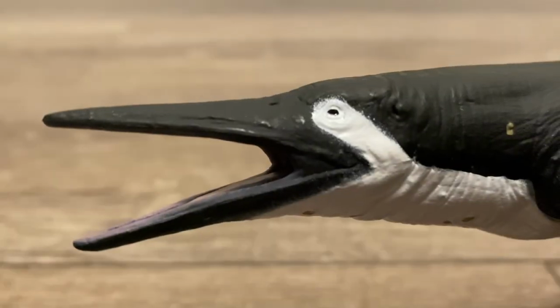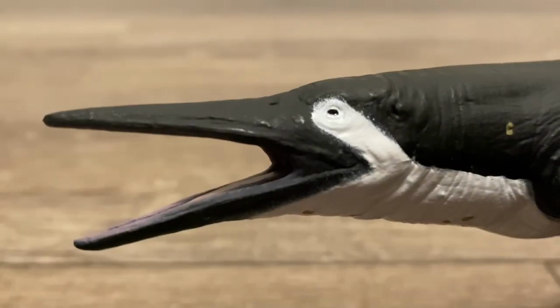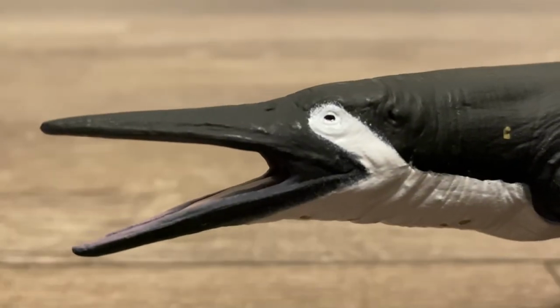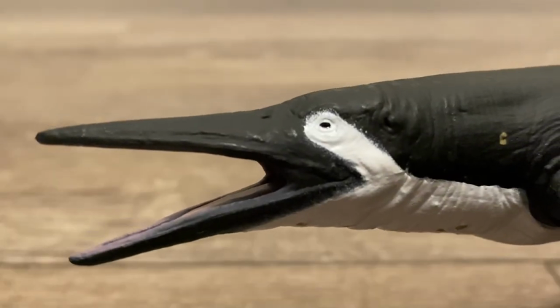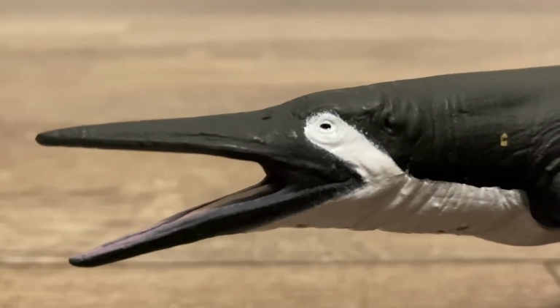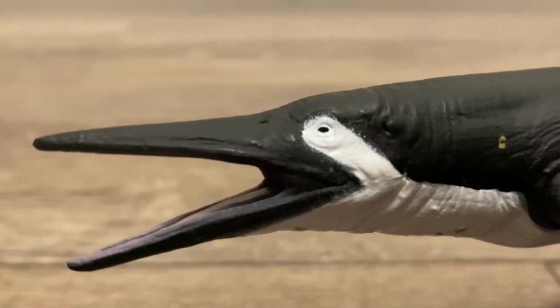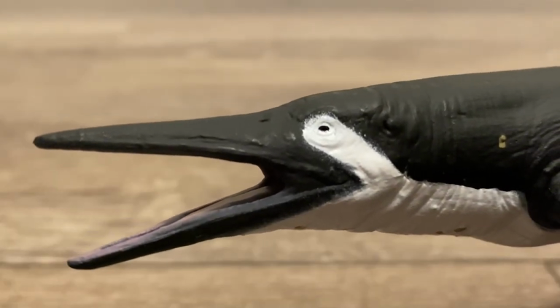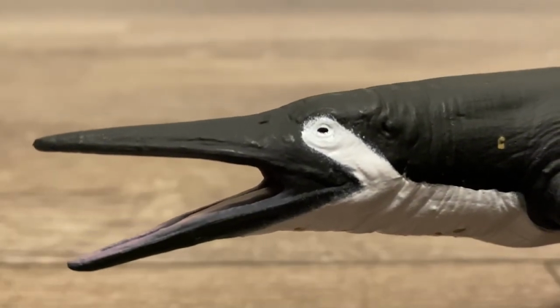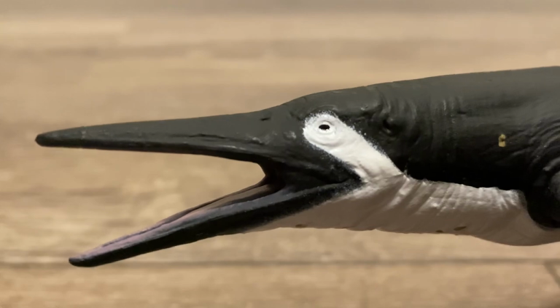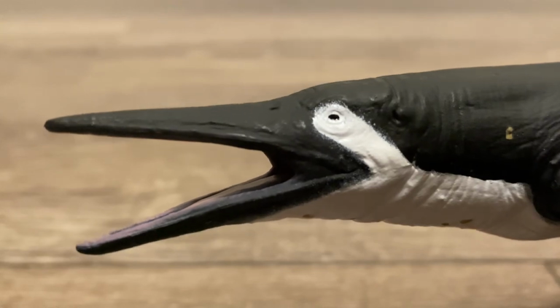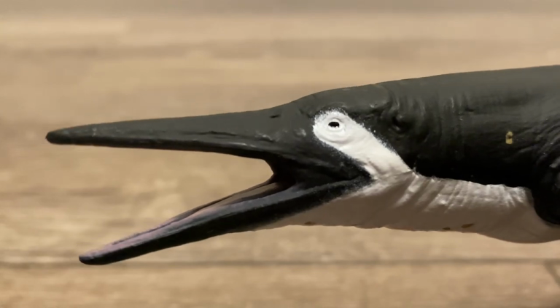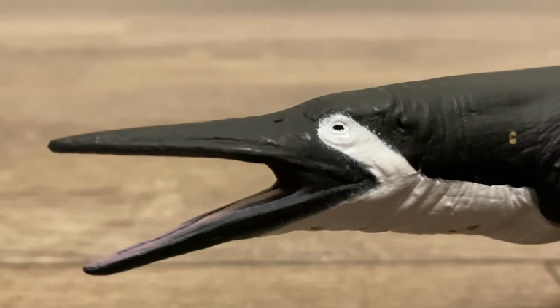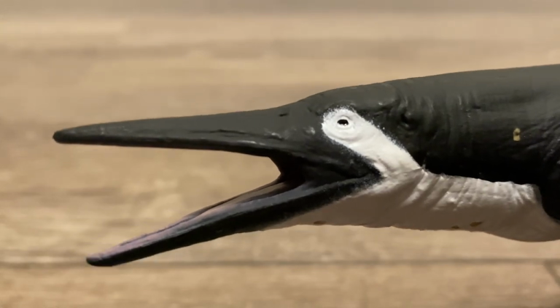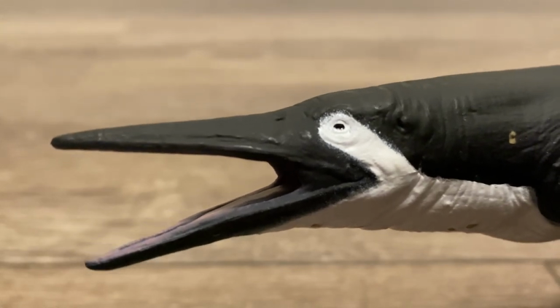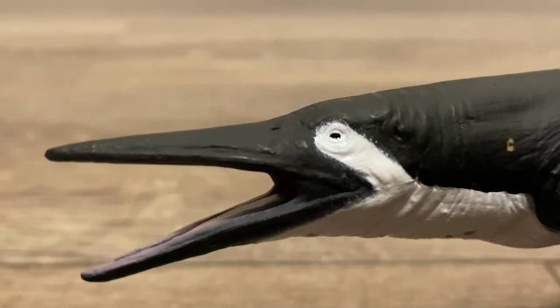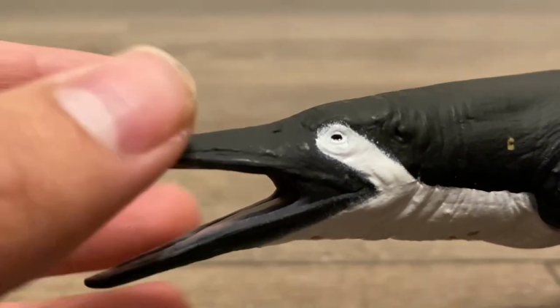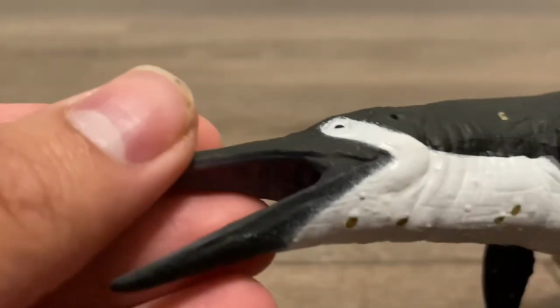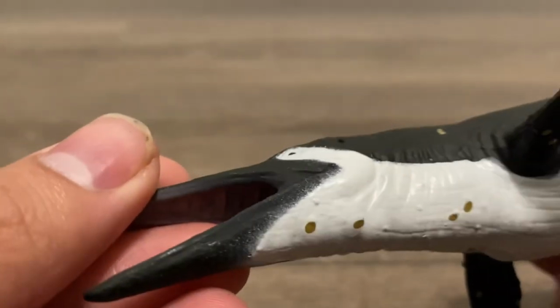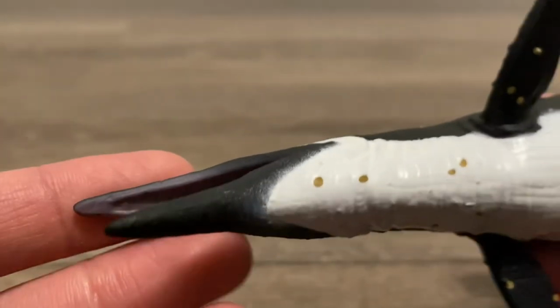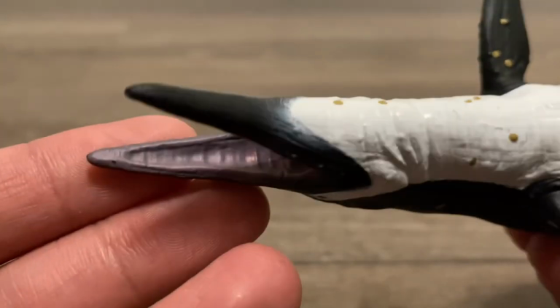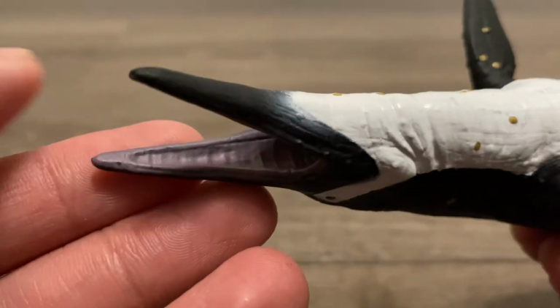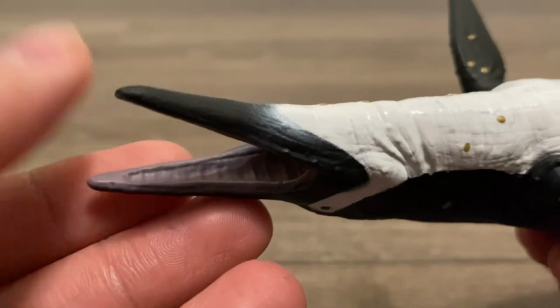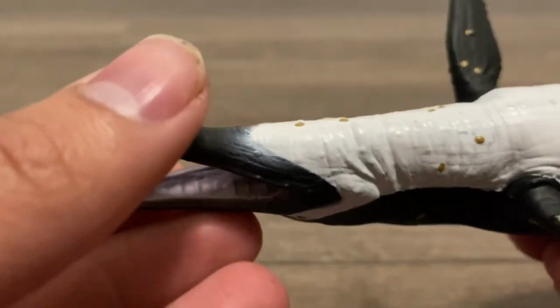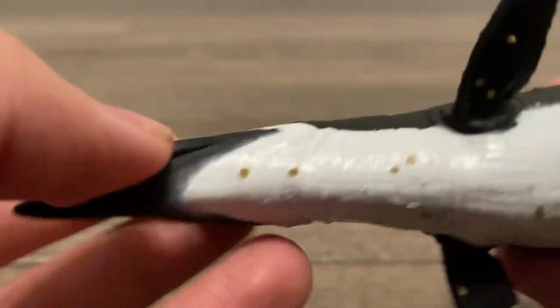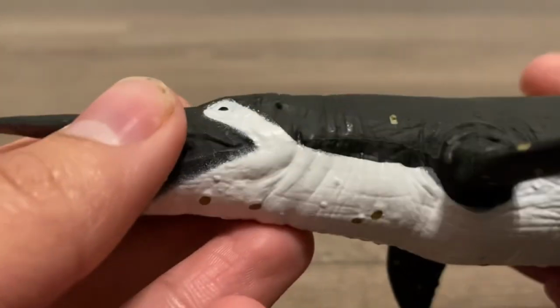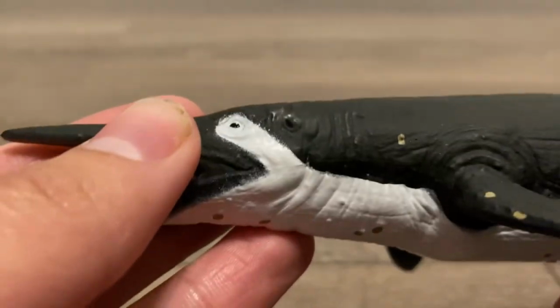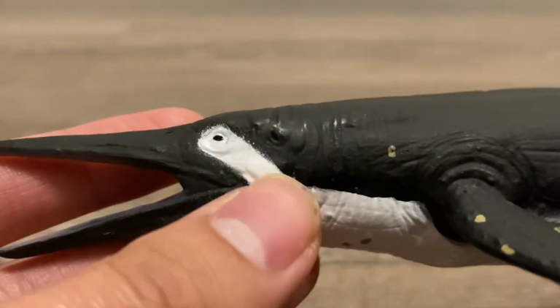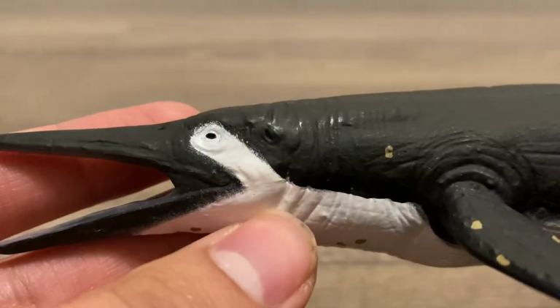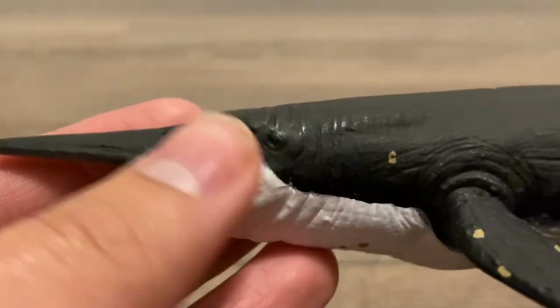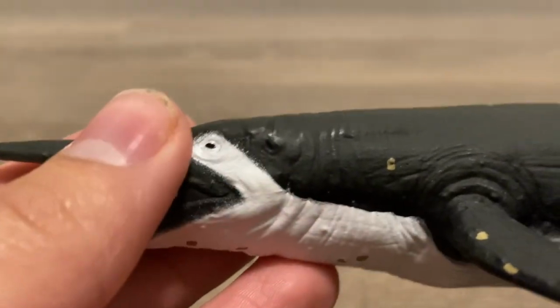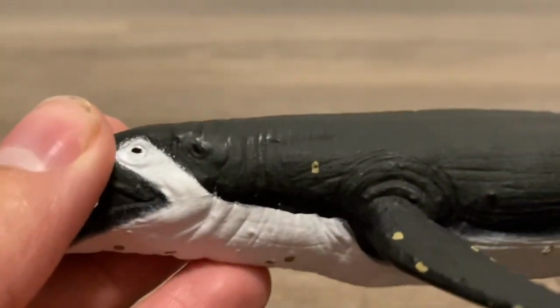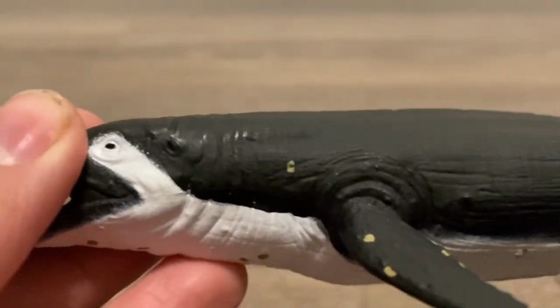Starting off with the head and skull, it looks like your typical ichthyosaur. It's long, pointy, and very dolphin-like. Inside of the mouth, there are no teeth. And then going down, there's the jawline and the ear hole.